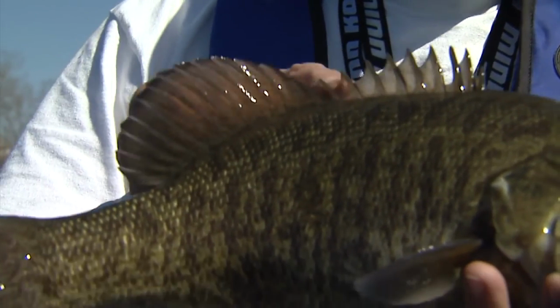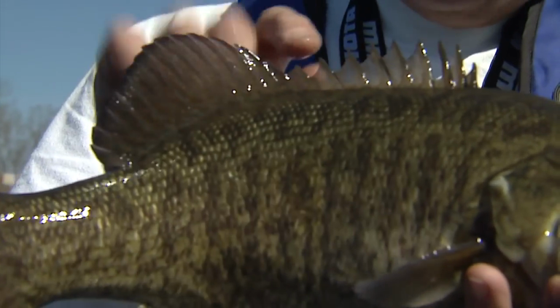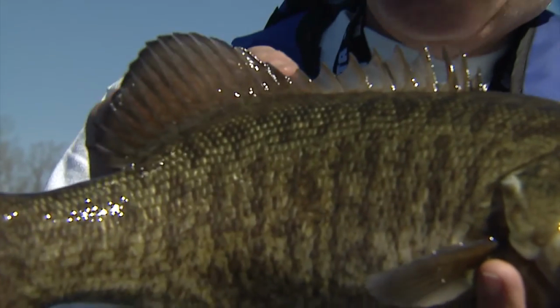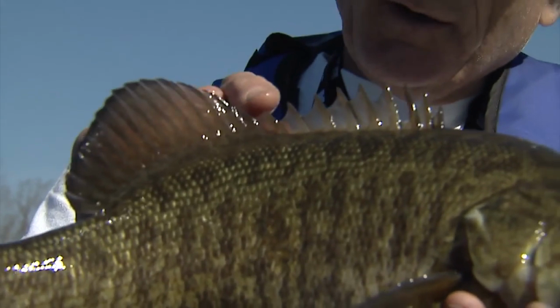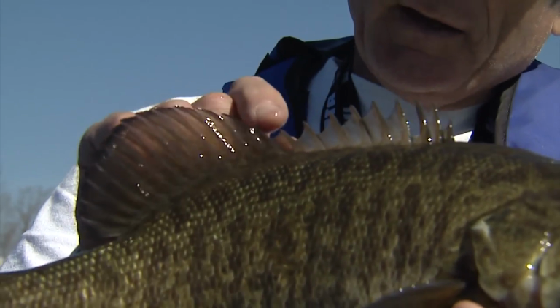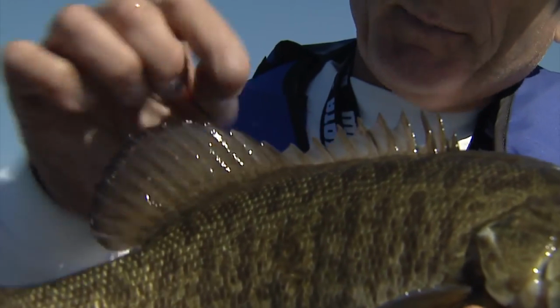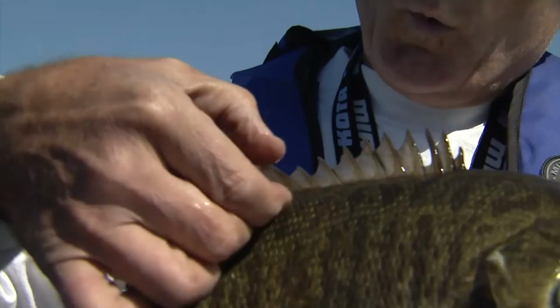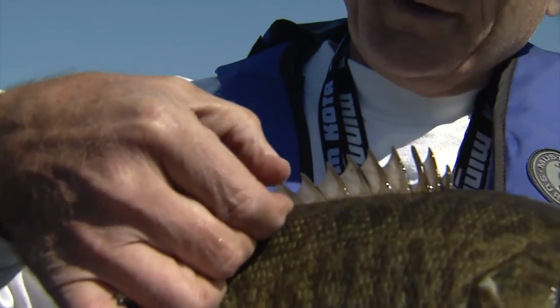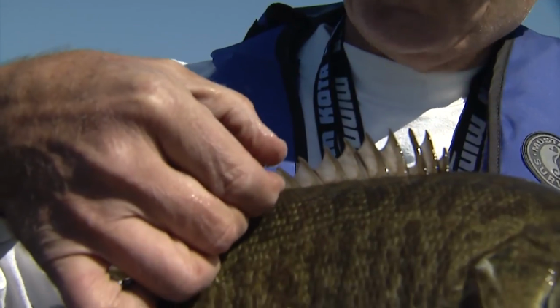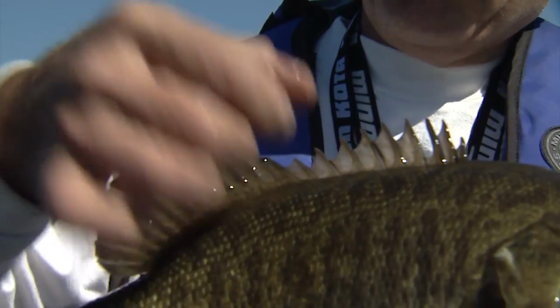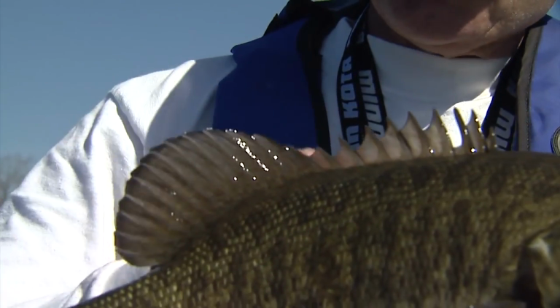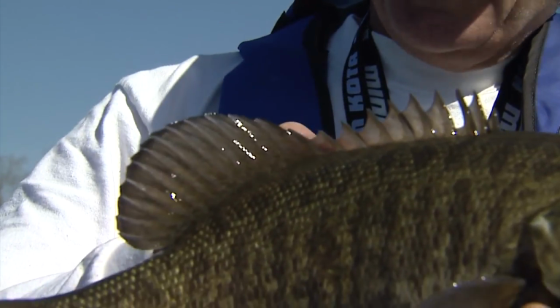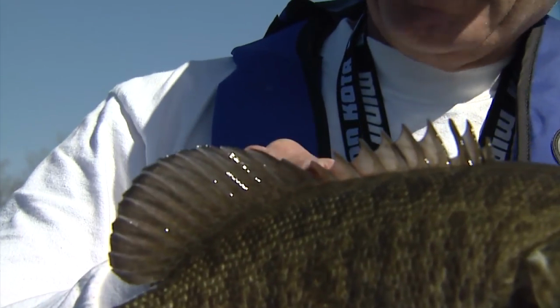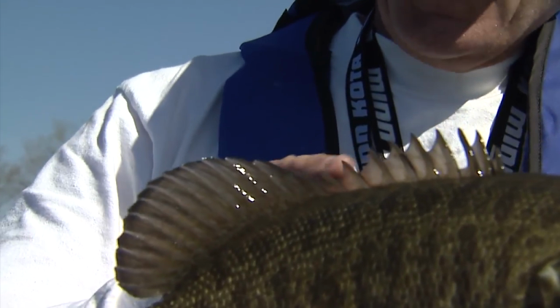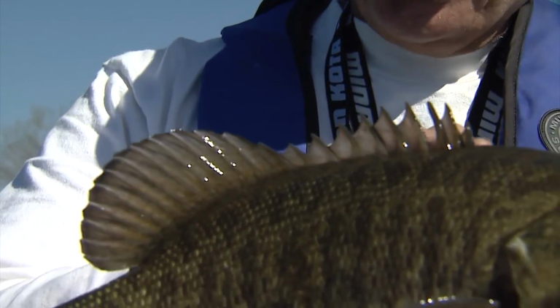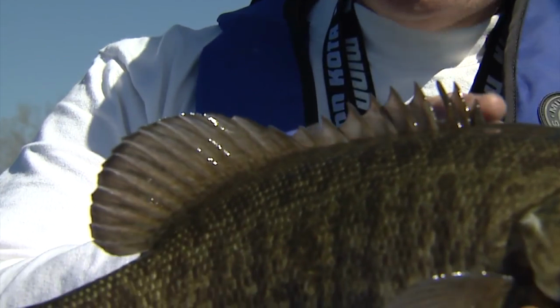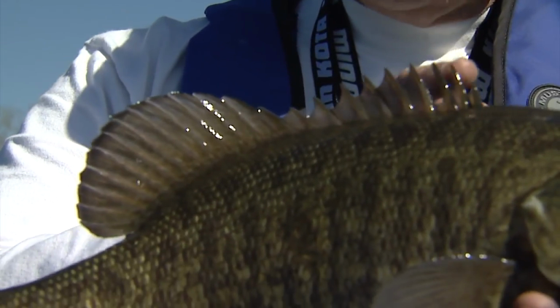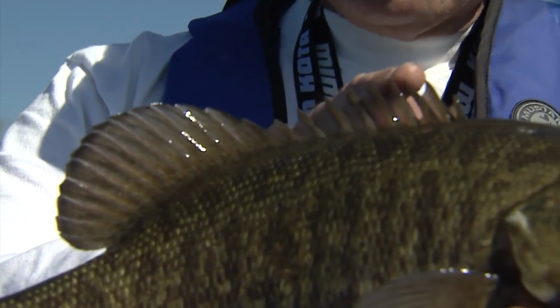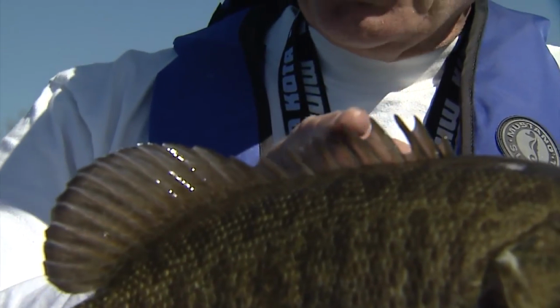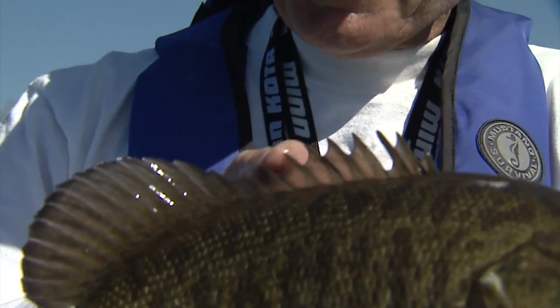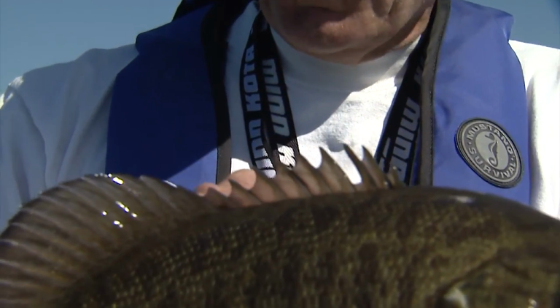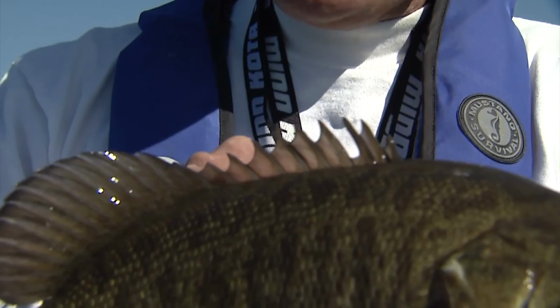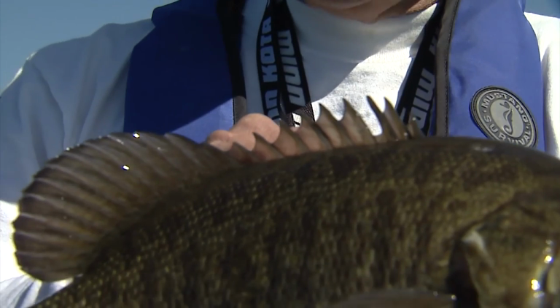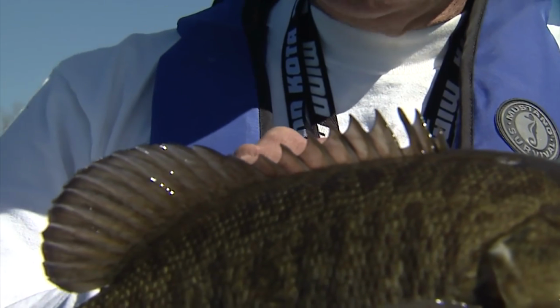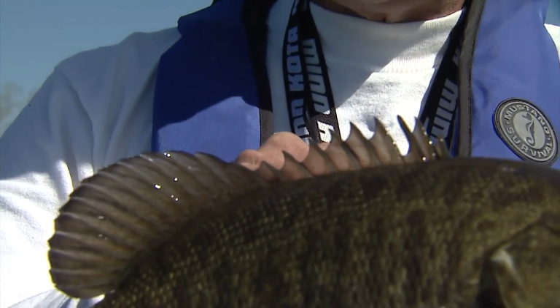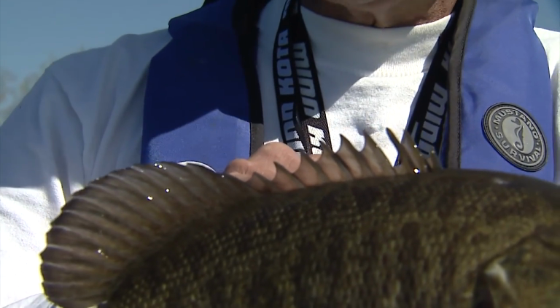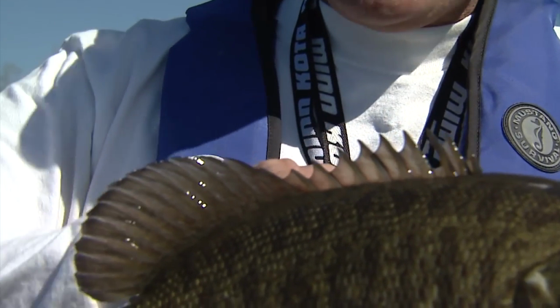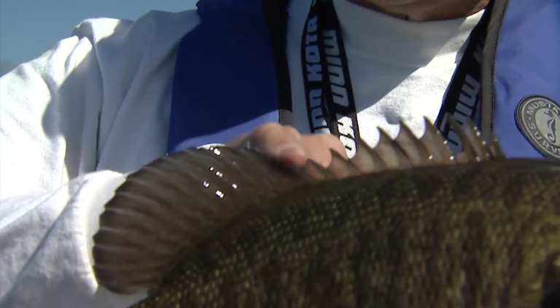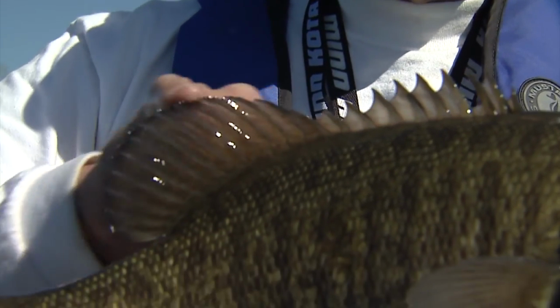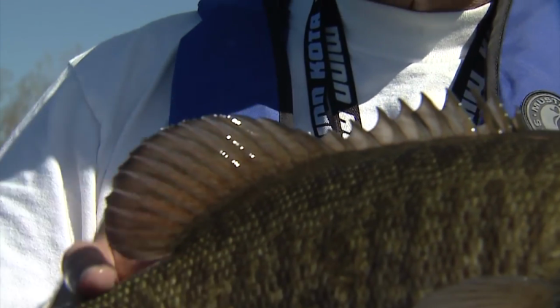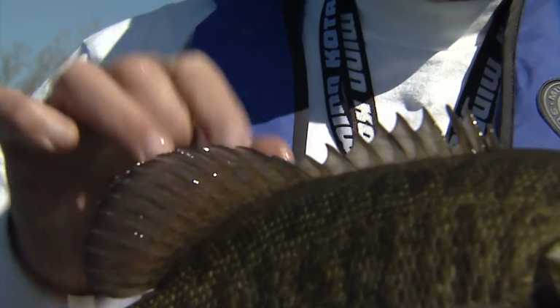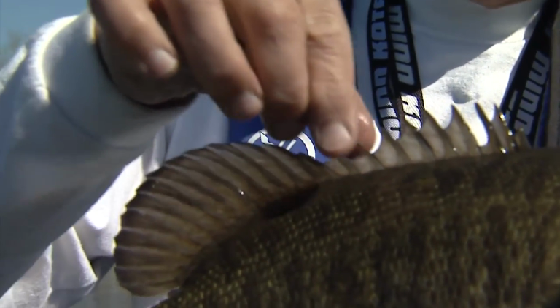See how even here there's about a quarter inch to half inch of fin connecting them. On a largemouth, that front dorsal goes down and literally ends at the back, and then the second one starts again.